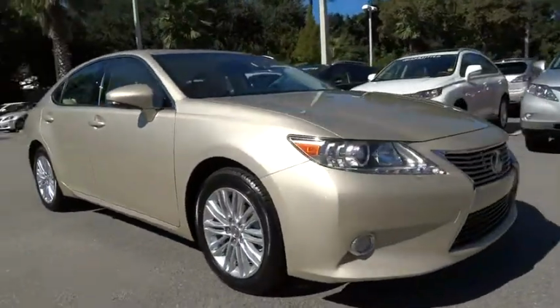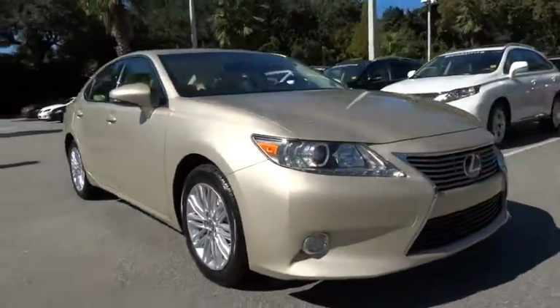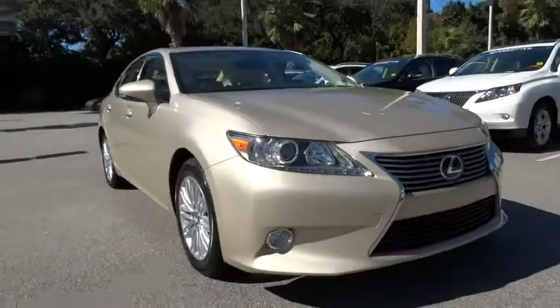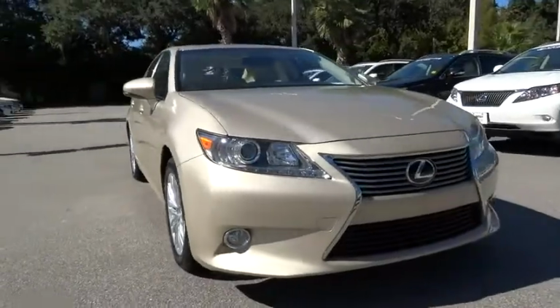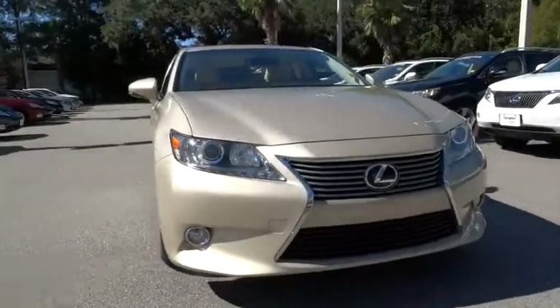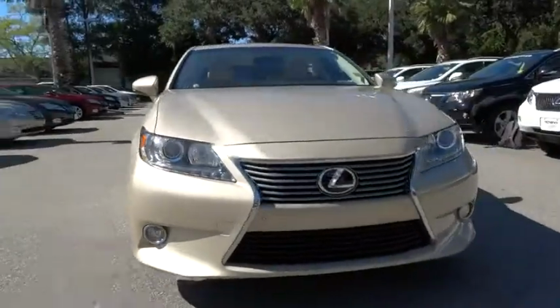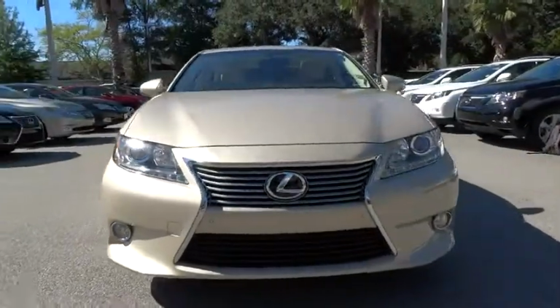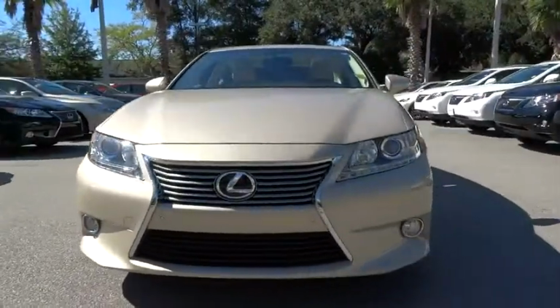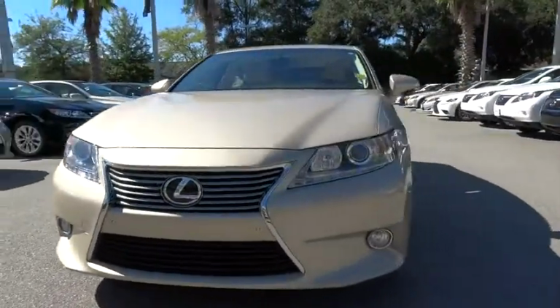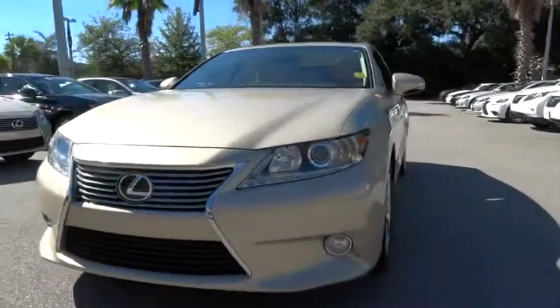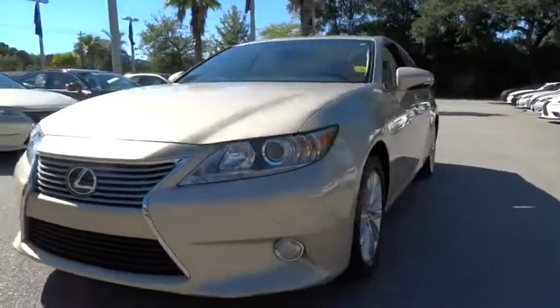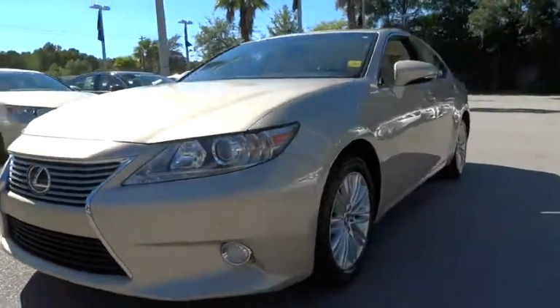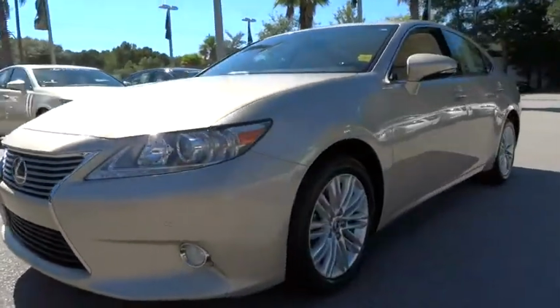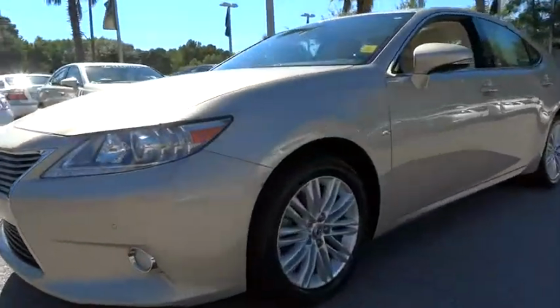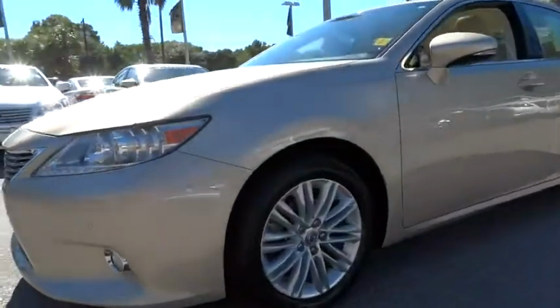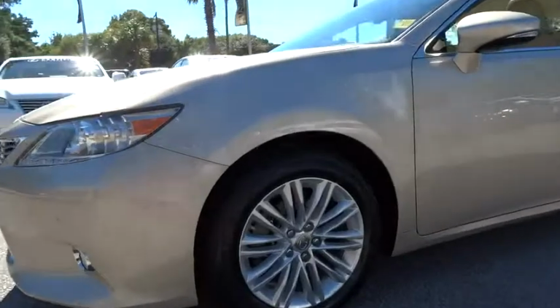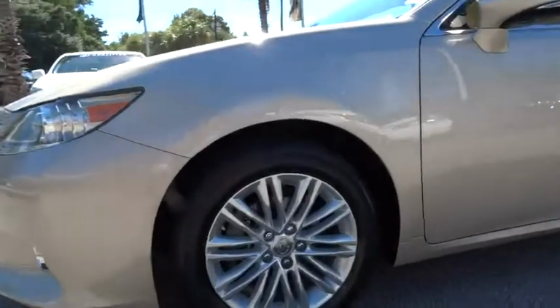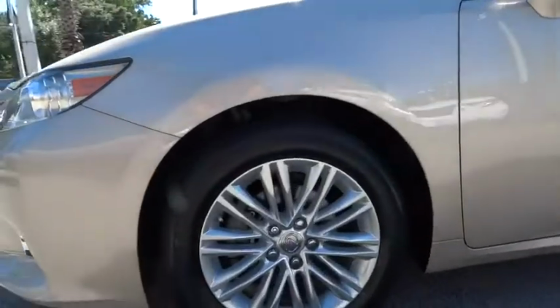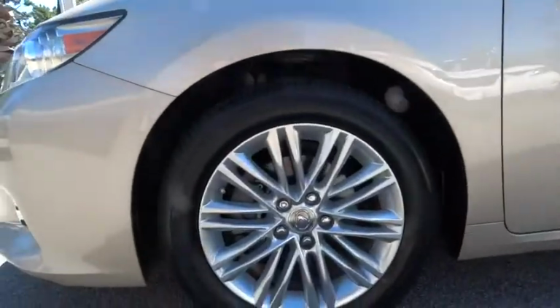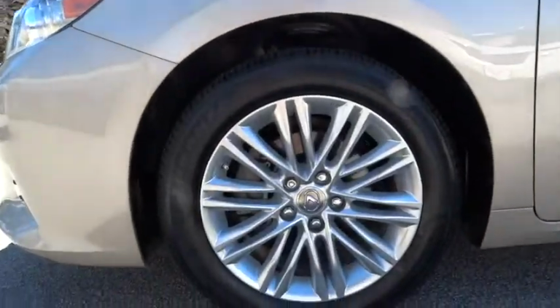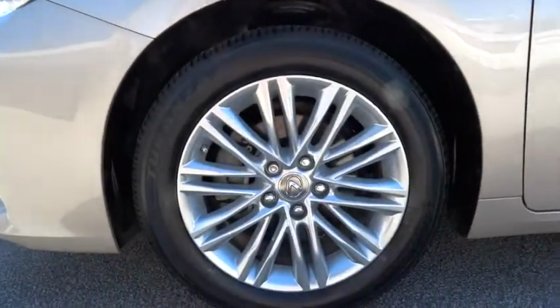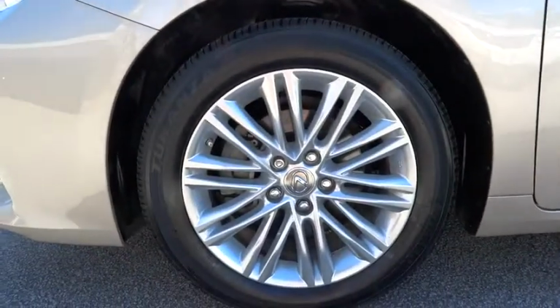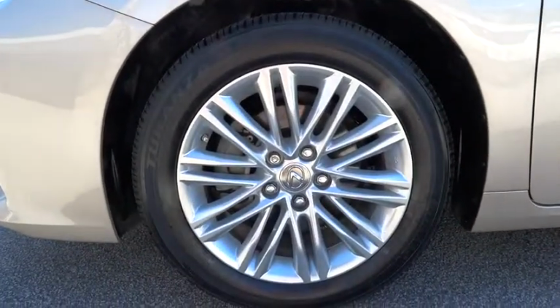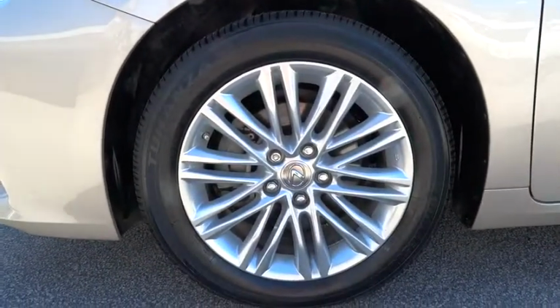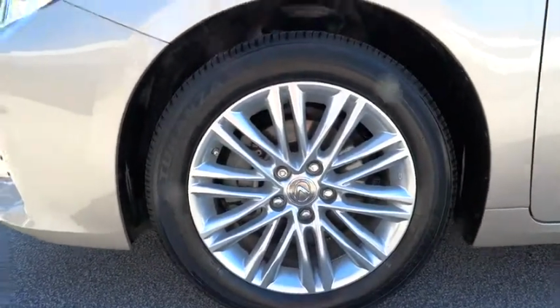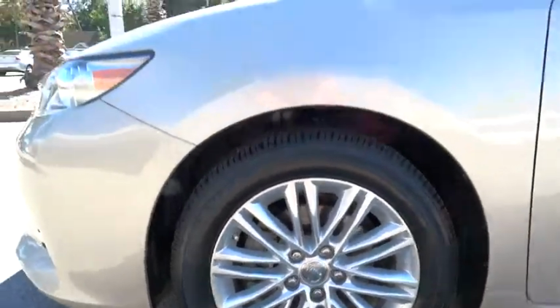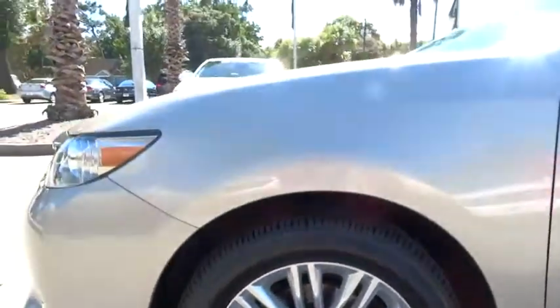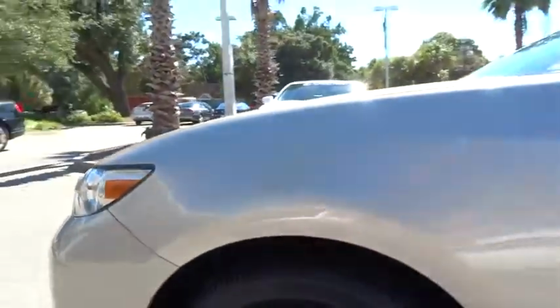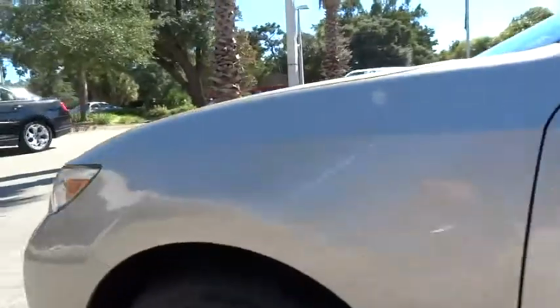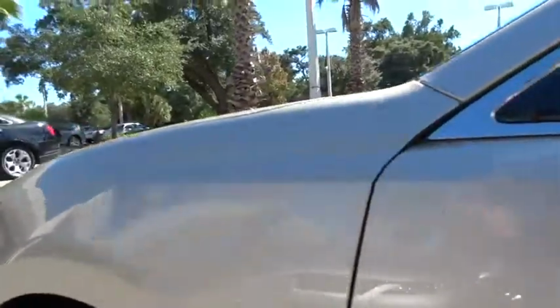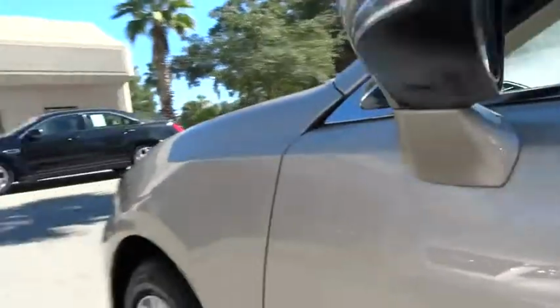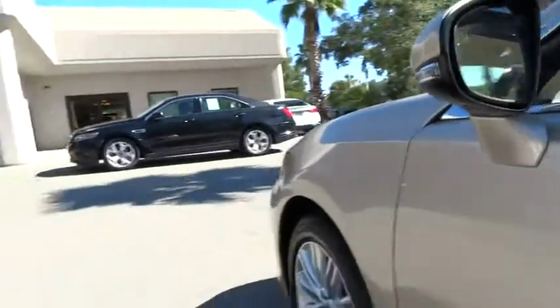This vehicle has less than 25,000 miles. Here are some of this vehicle's great options: power passenger seat, navigation system, CD changer, four-wheel ABS, air conditioning, driver lumbar.